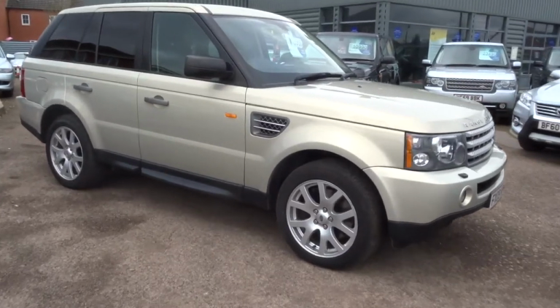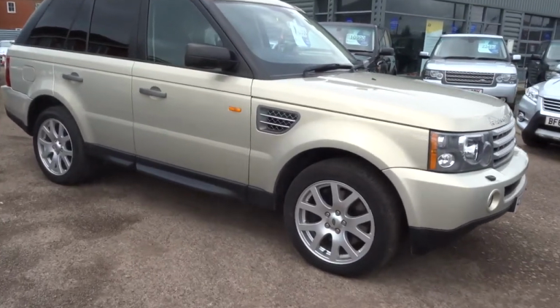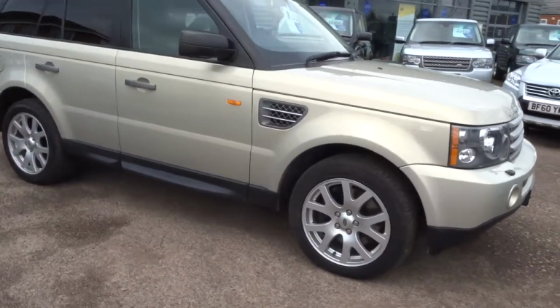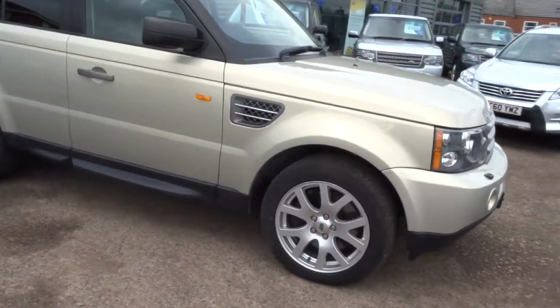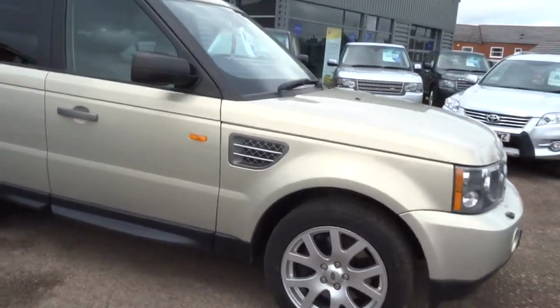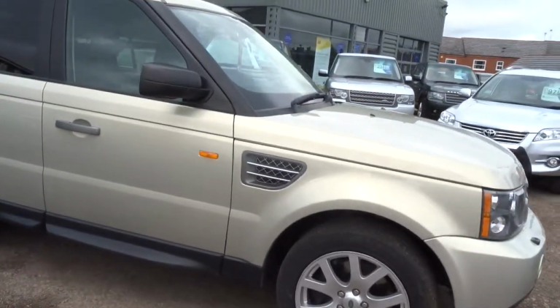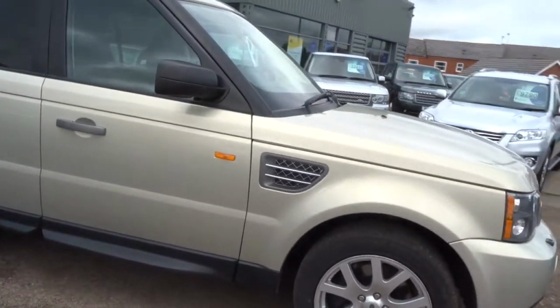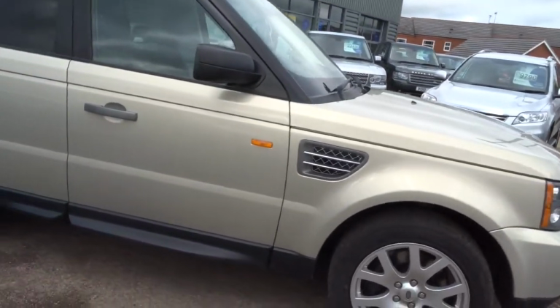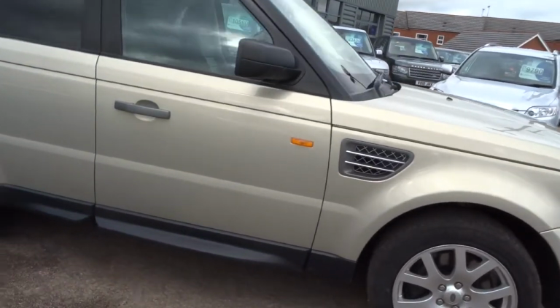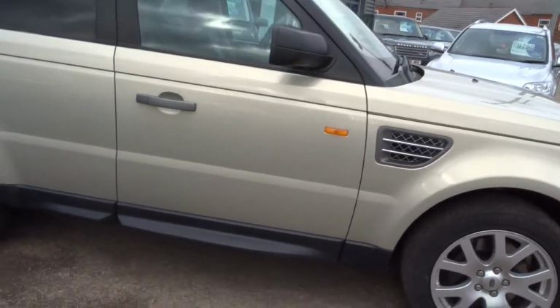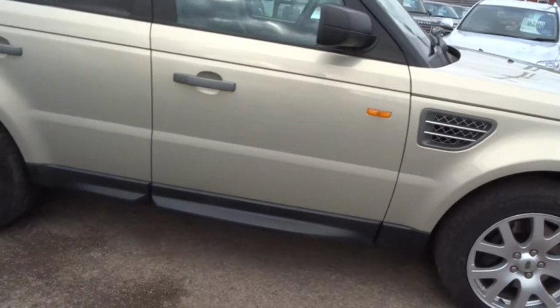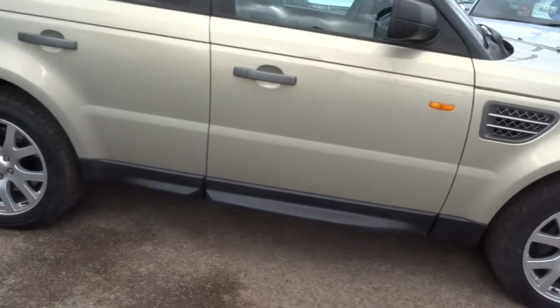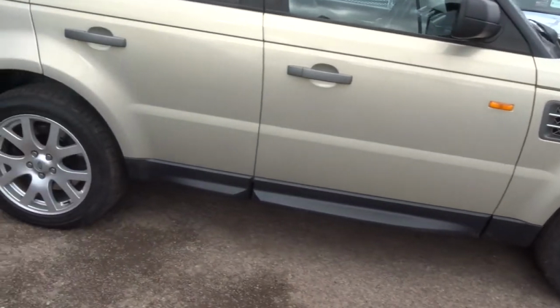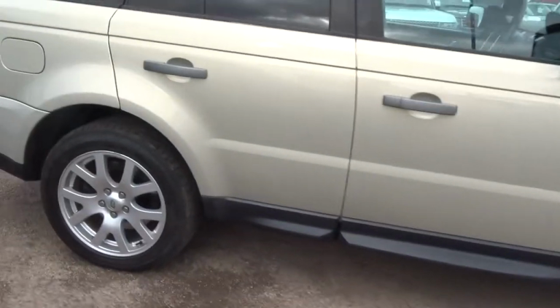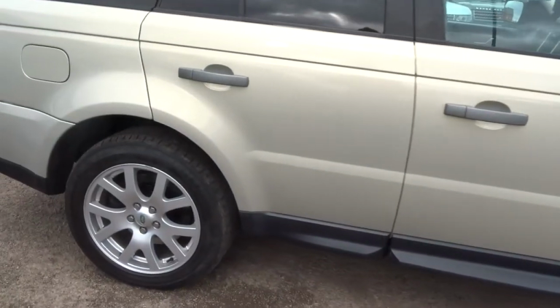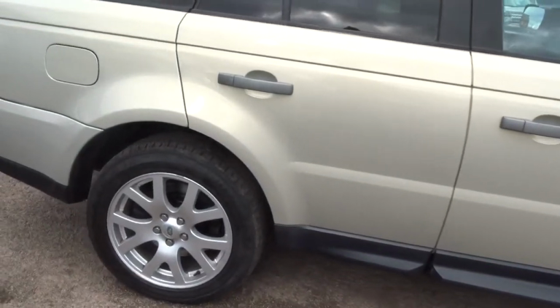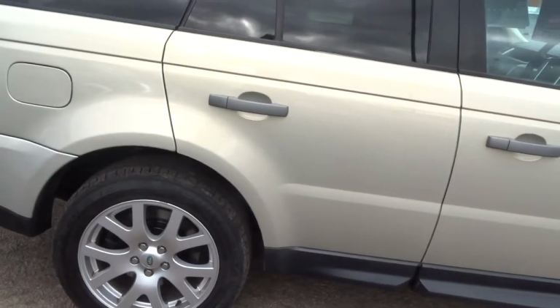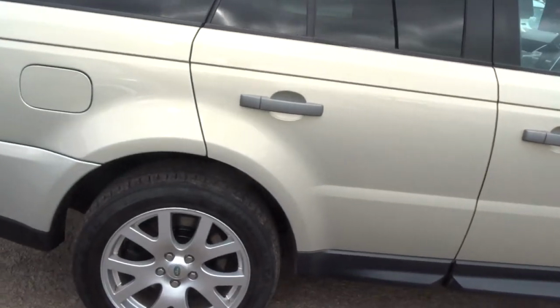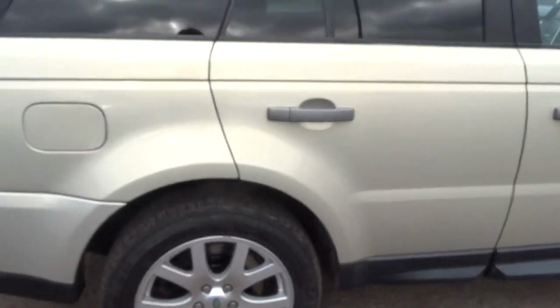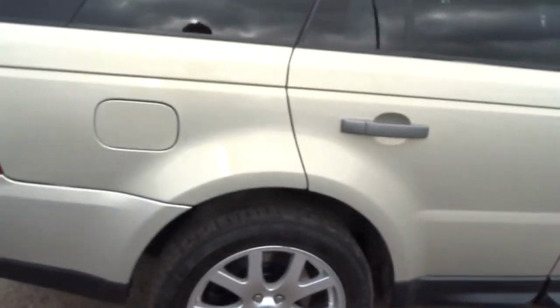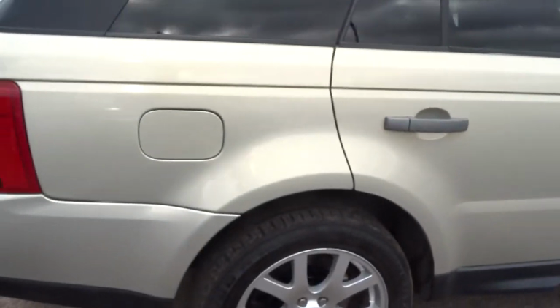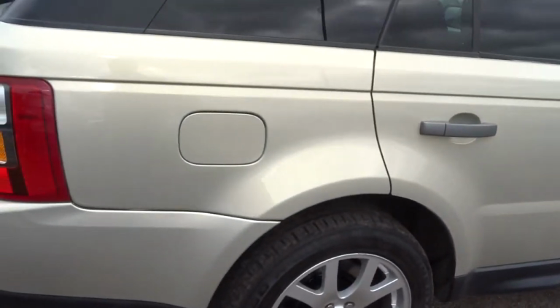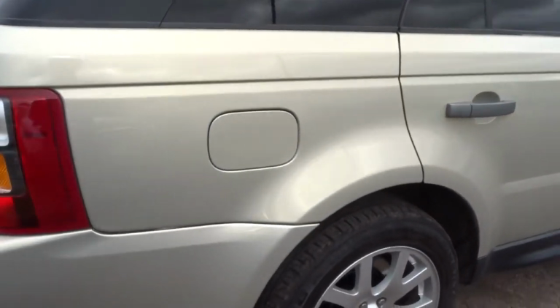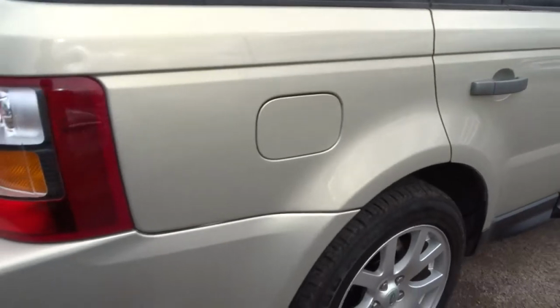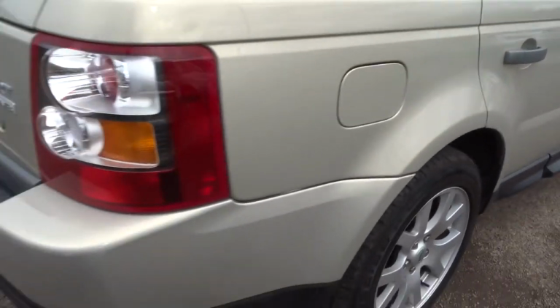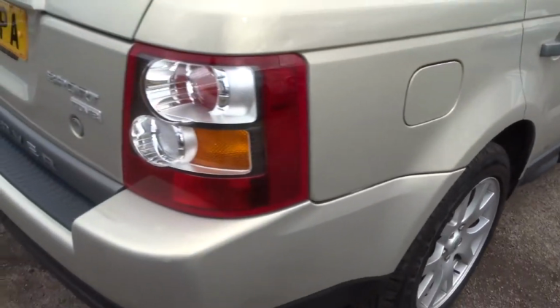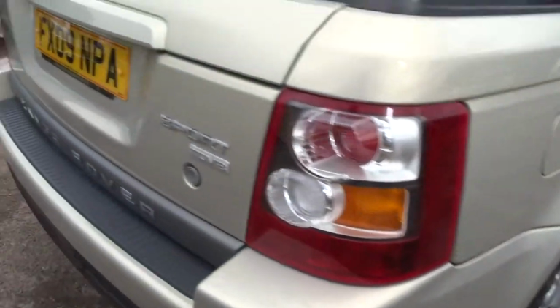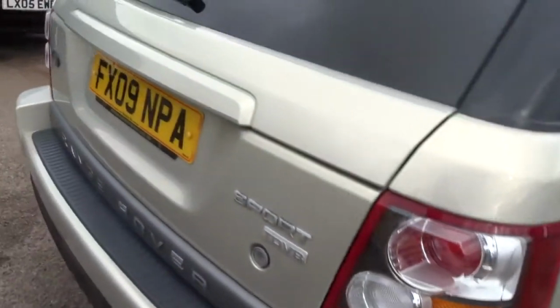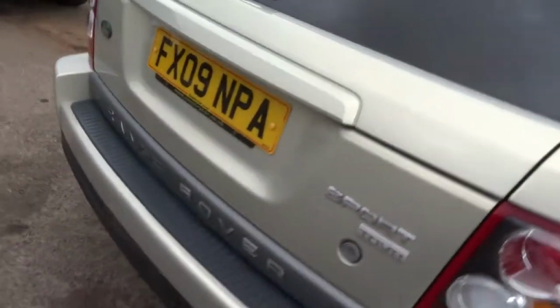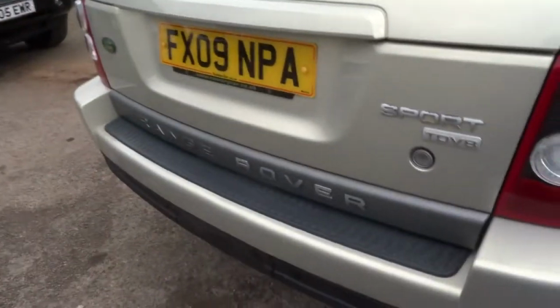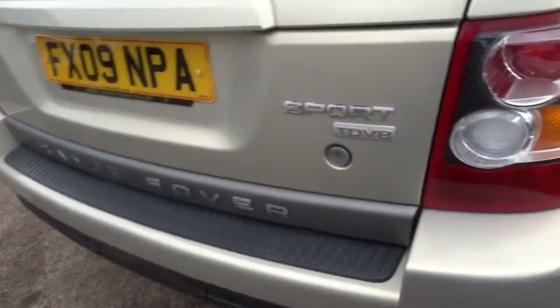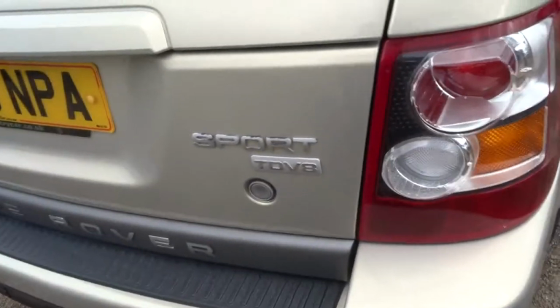Here for sale we have a Range Rover Sport. This car is on a 2009 registration plate. It's covered a hundred thousand miles and it's one owner from new.